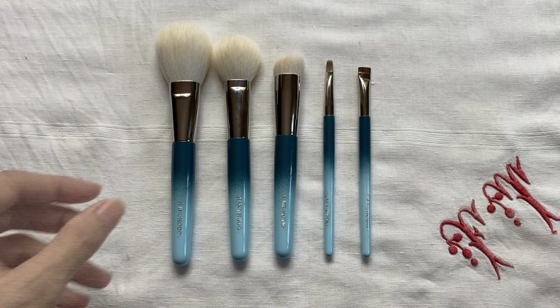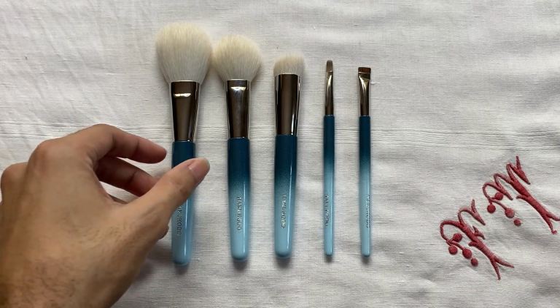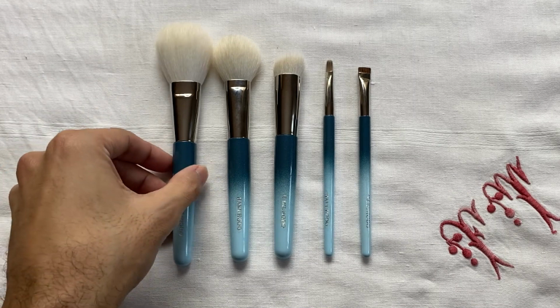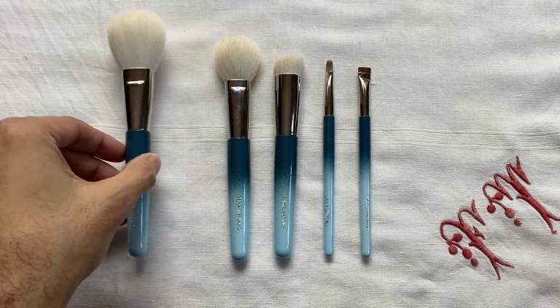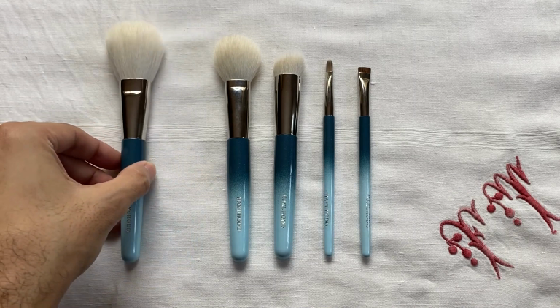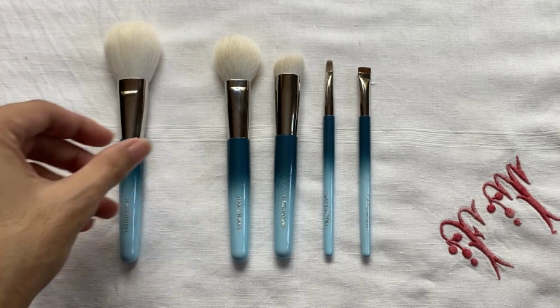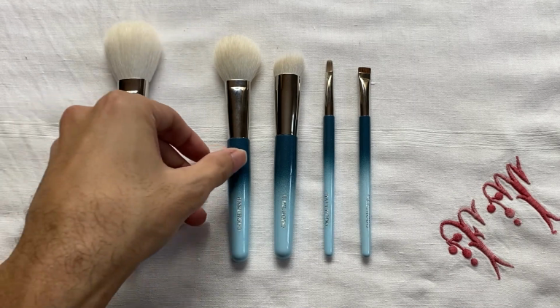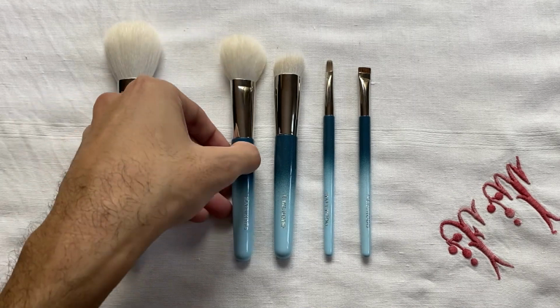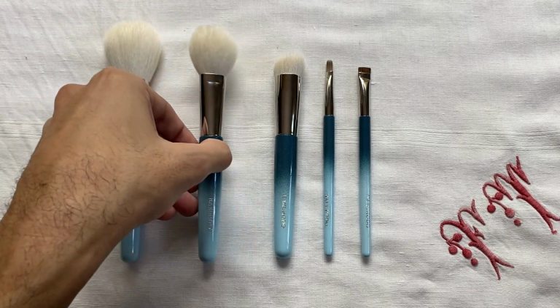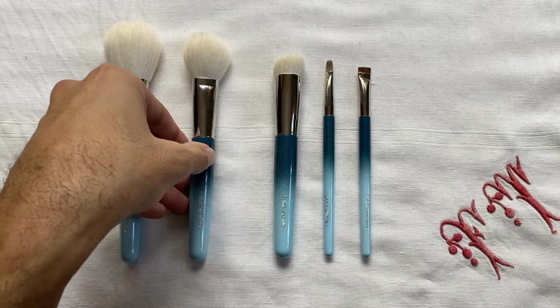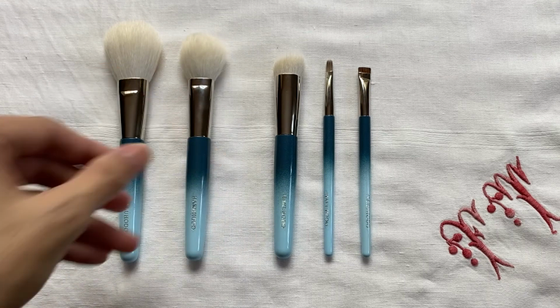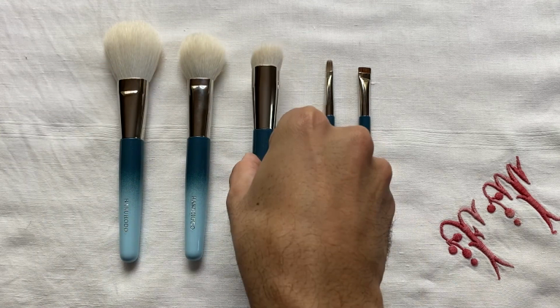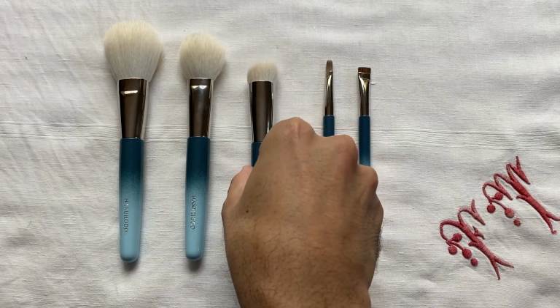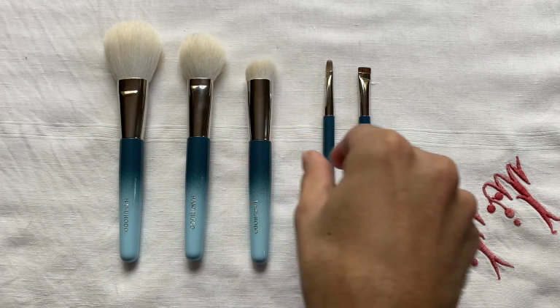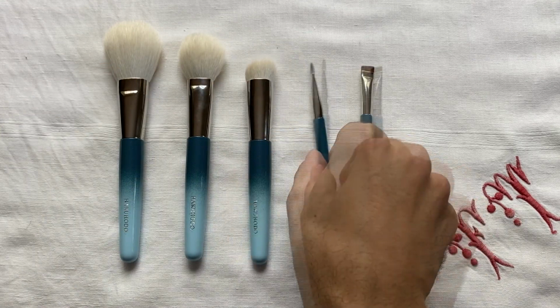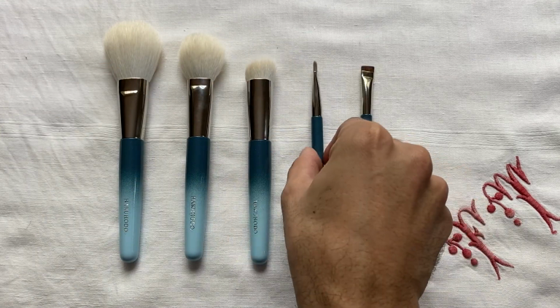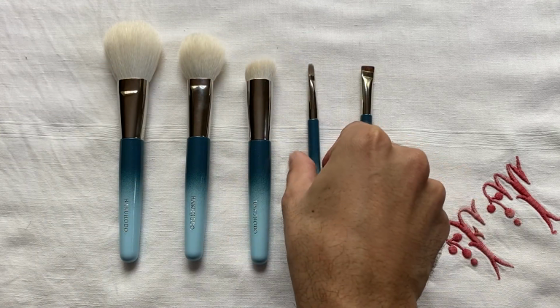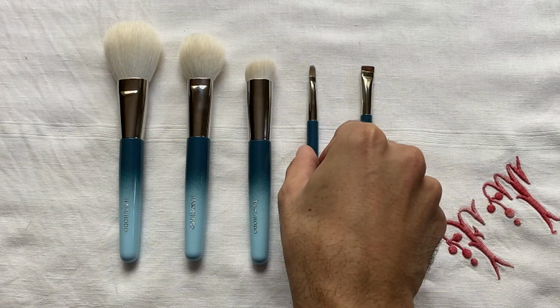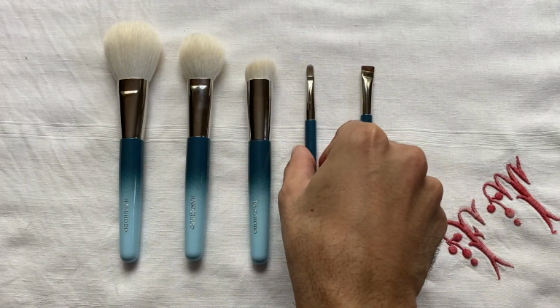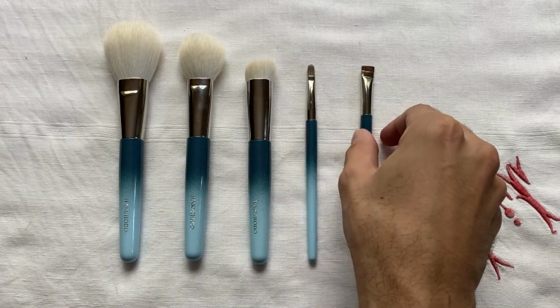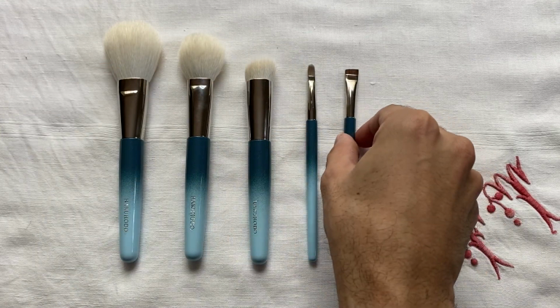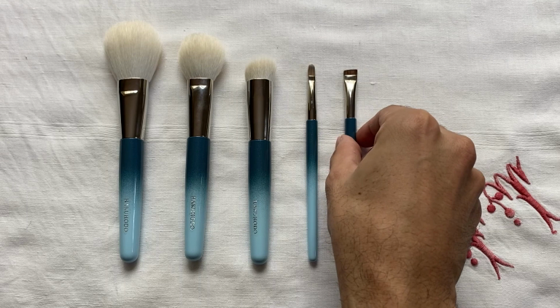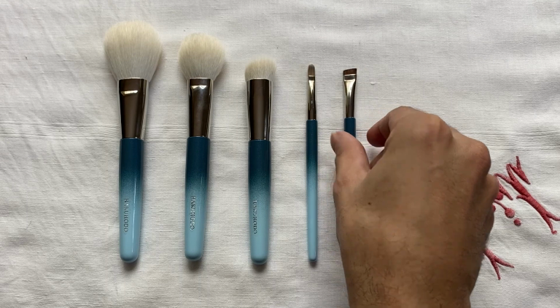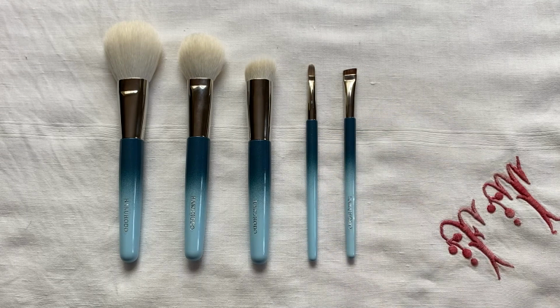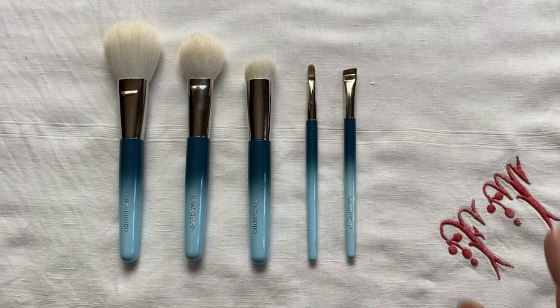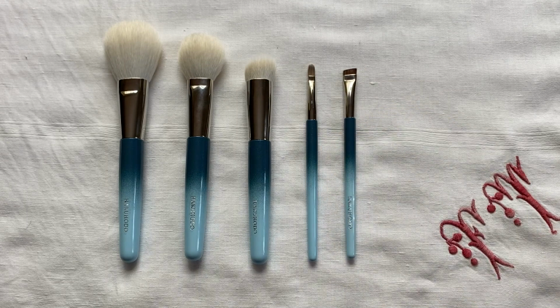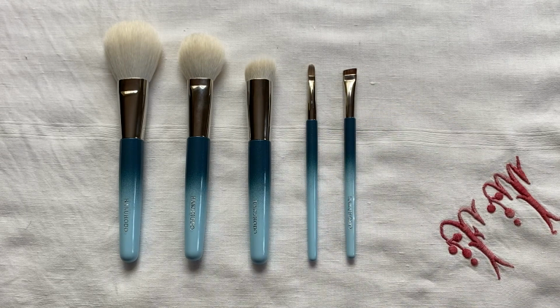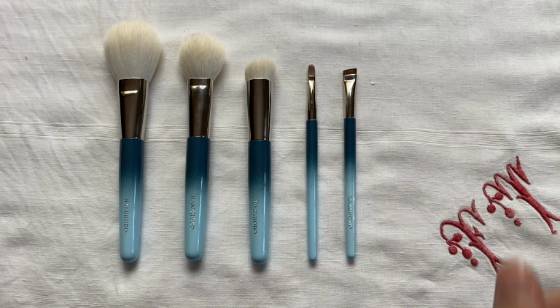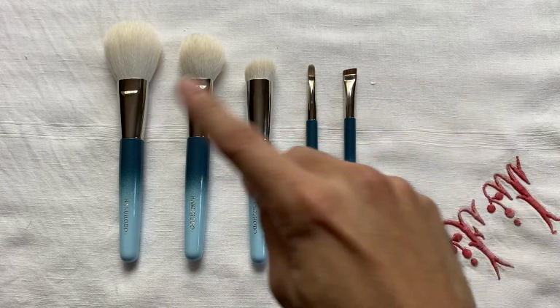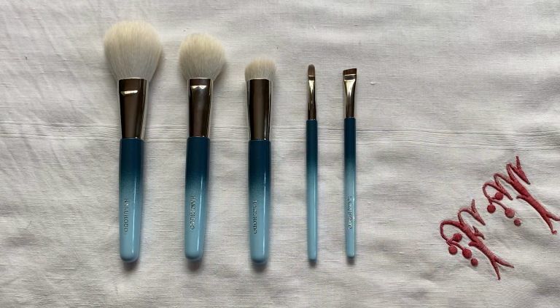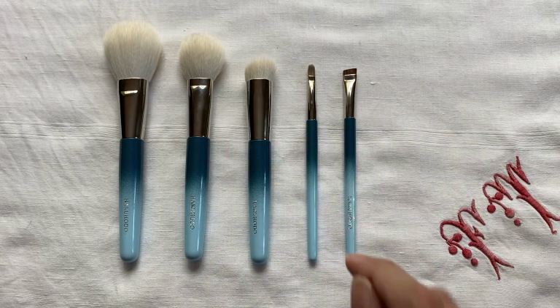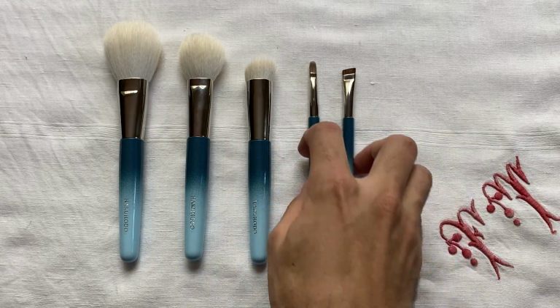In this brush set, we have one powder brush, one blush brush, one foundation brush, one lip or concealer brush, and an eyebrow brush. So it's a very basic brush set, and I'm going to talk about these one by one.